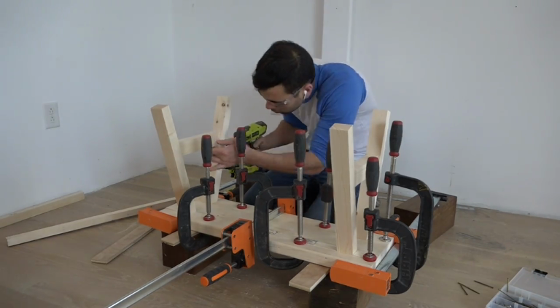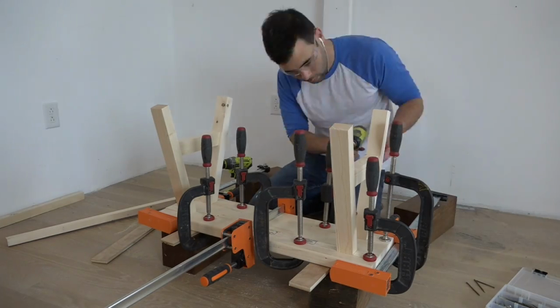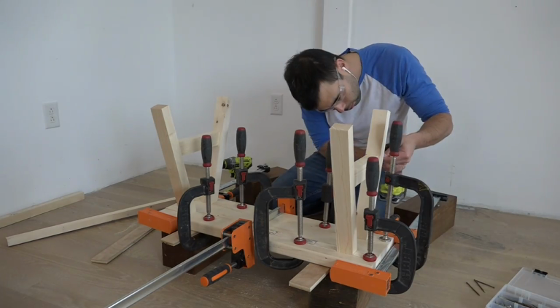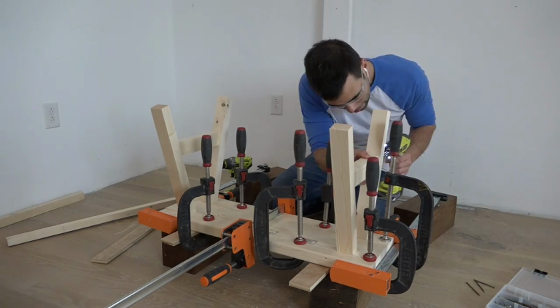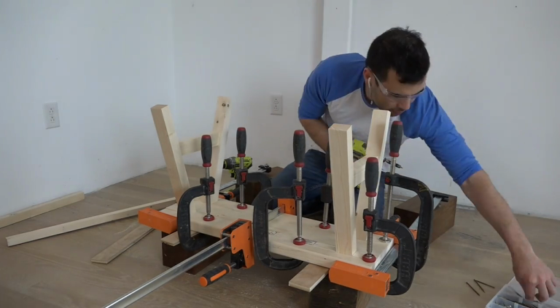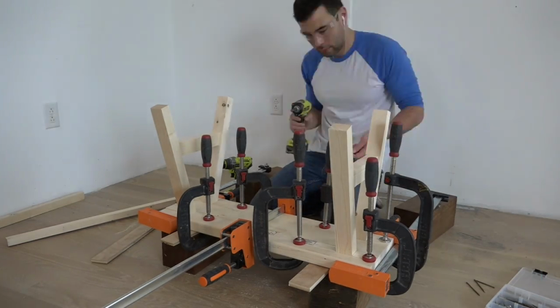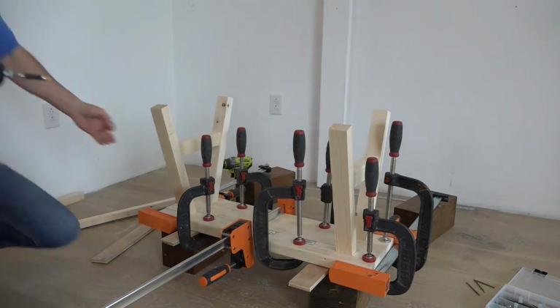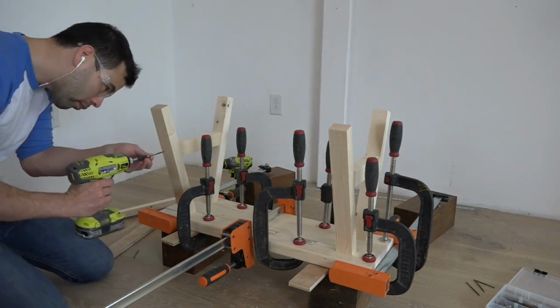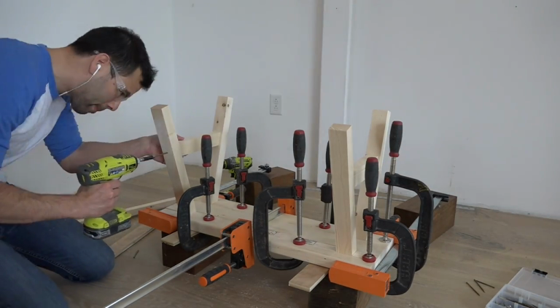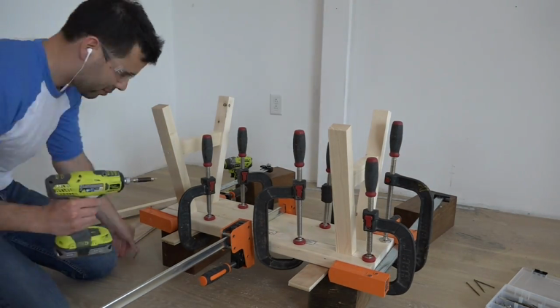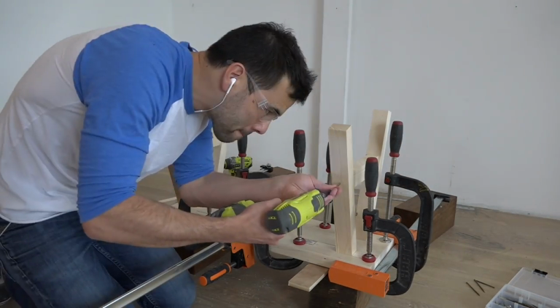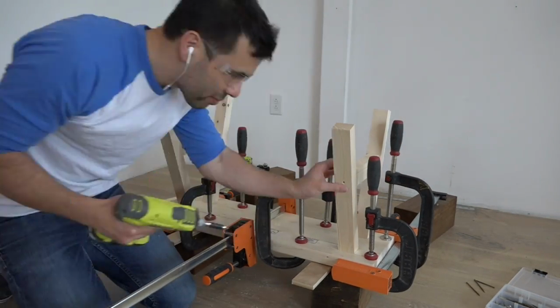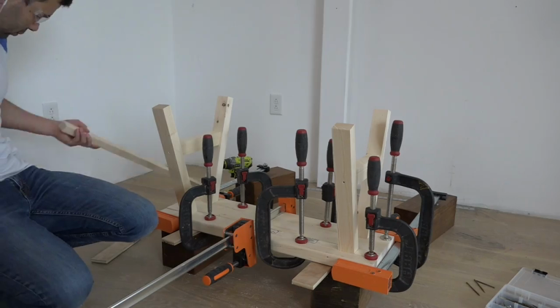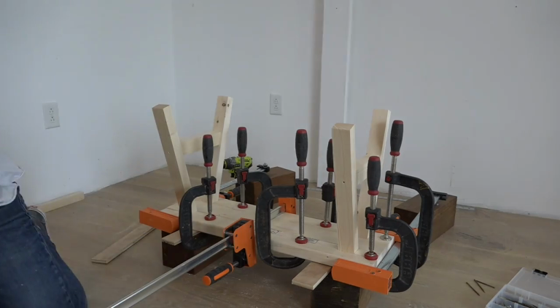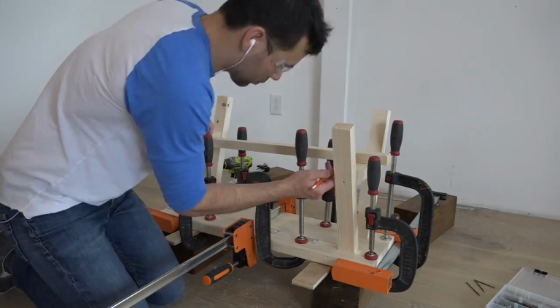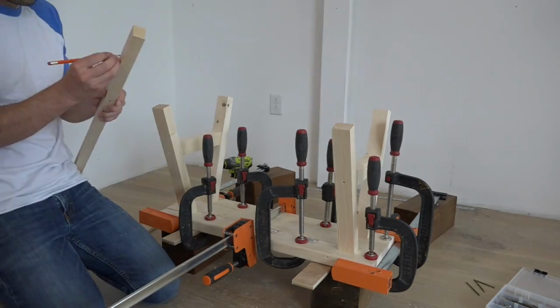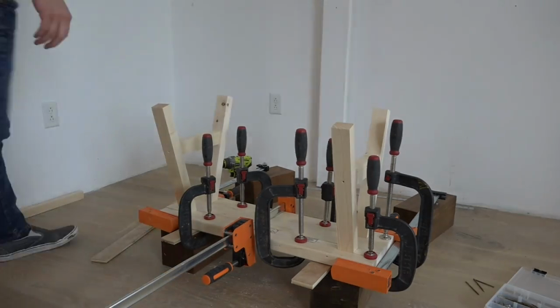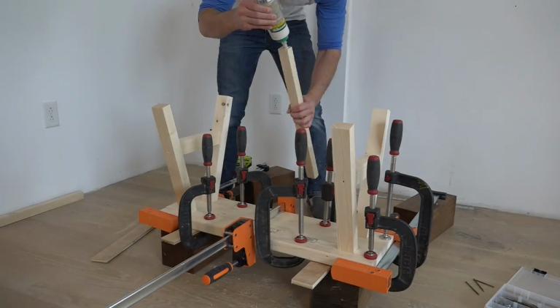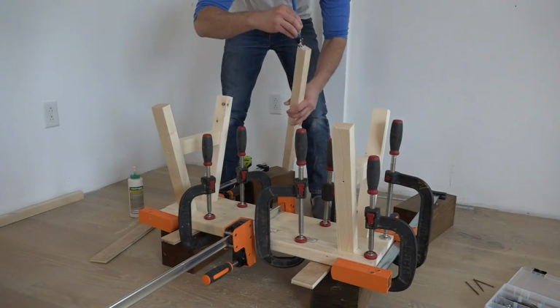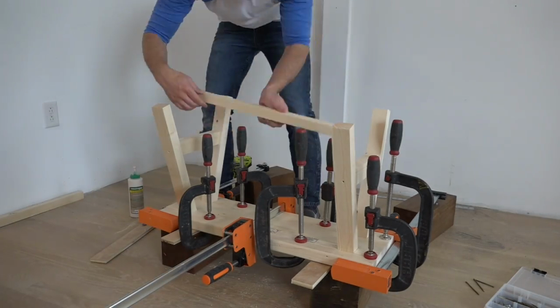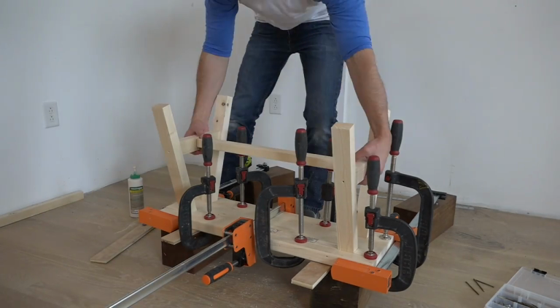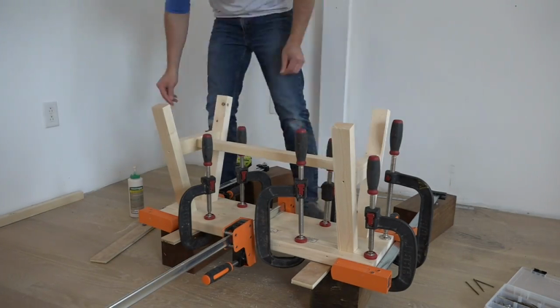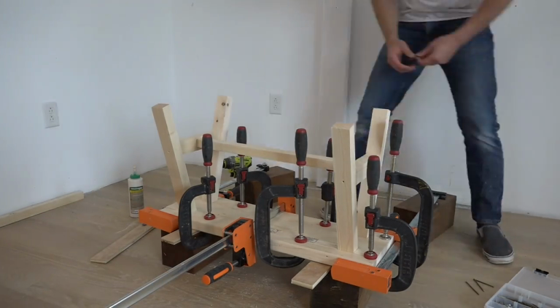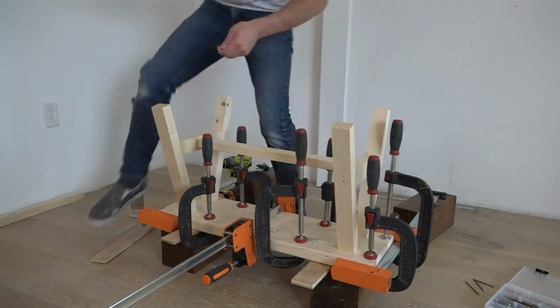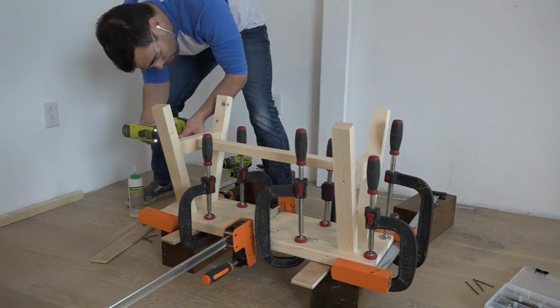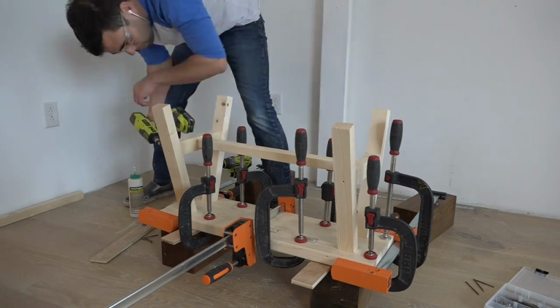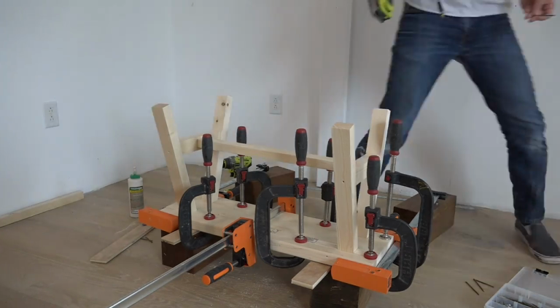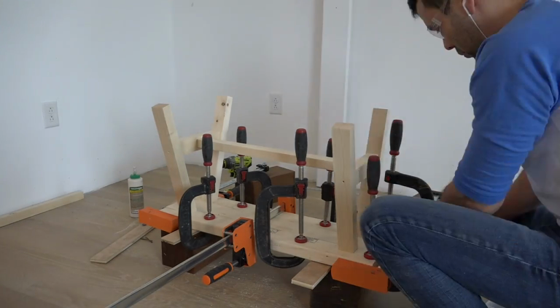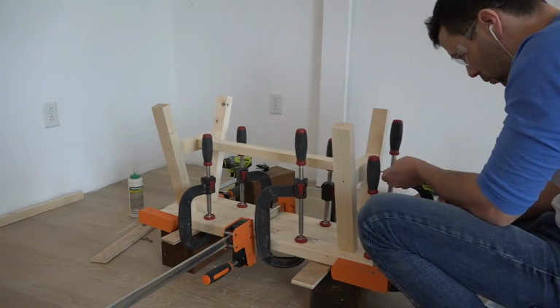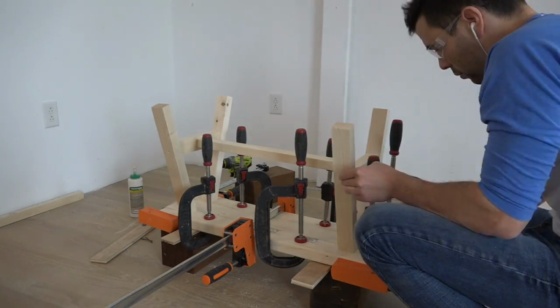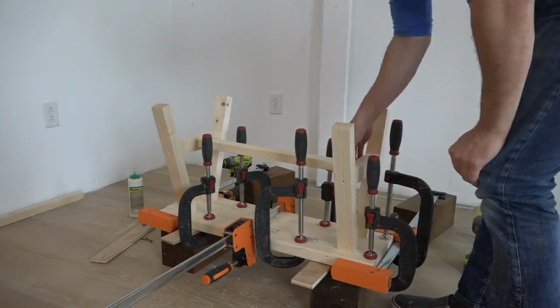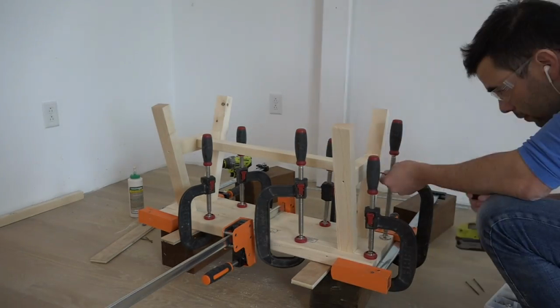I drove the screws in really deep because I'm going to end up covering them later with some little dowels. I then measured and cut a center support that goes between the two side supports in between the legs, and also screwed and glued this into place.